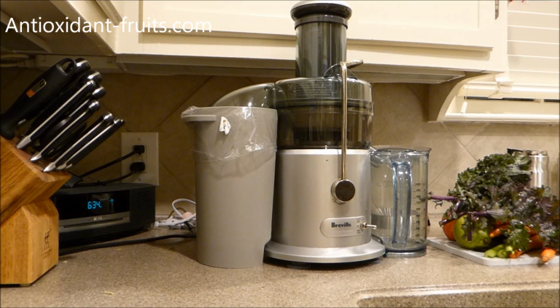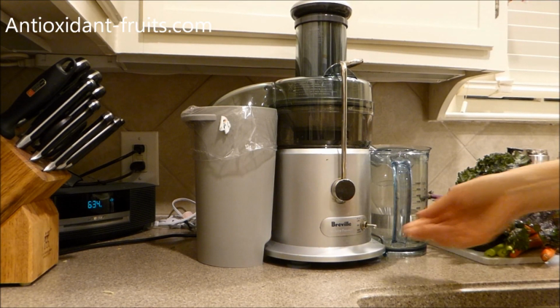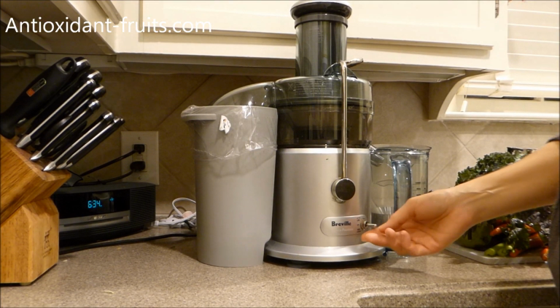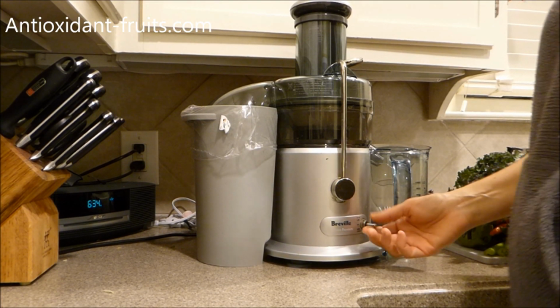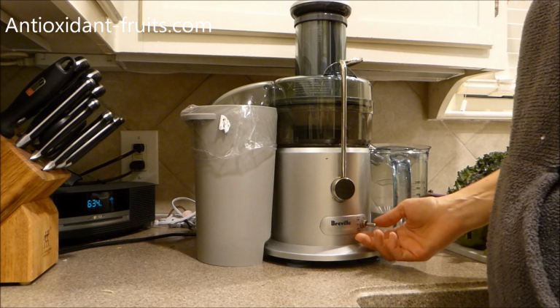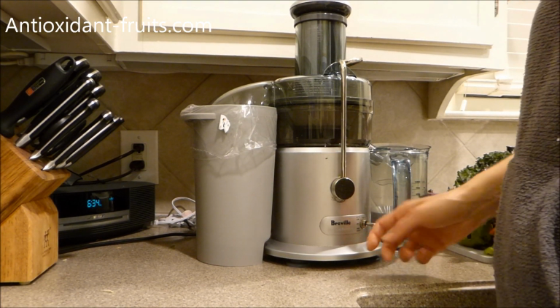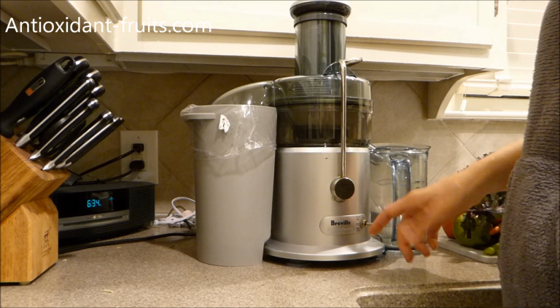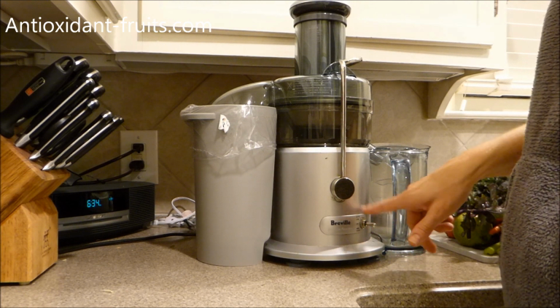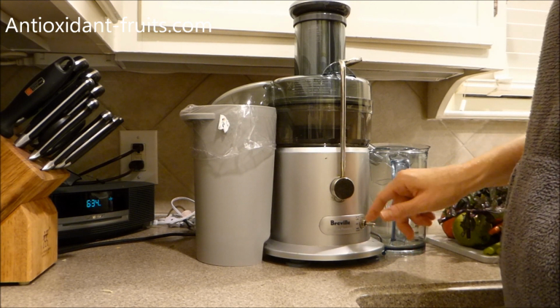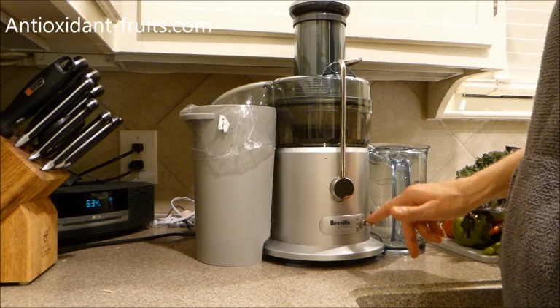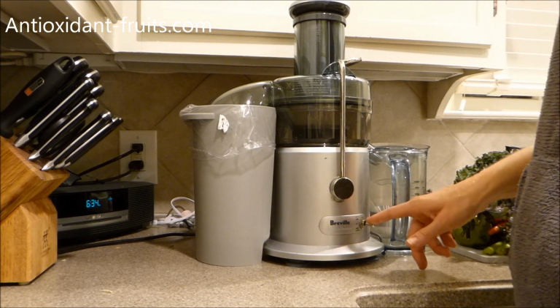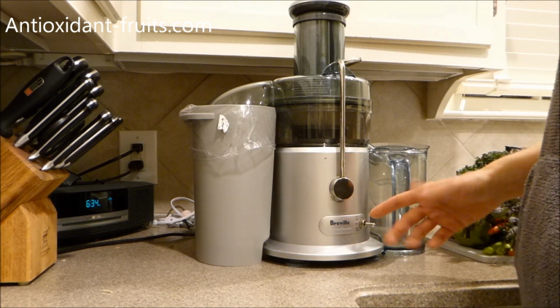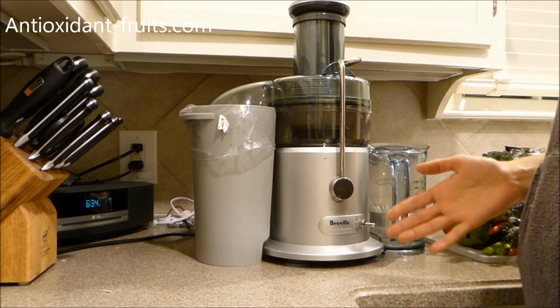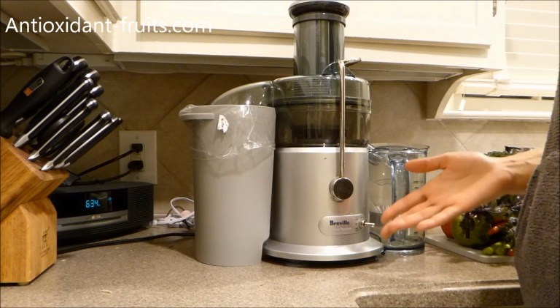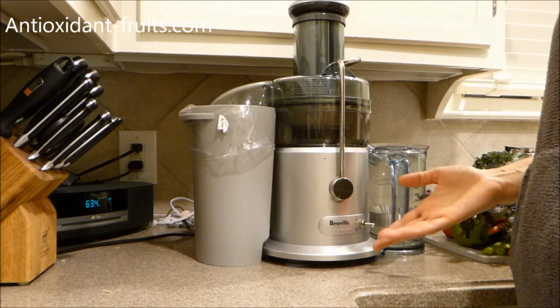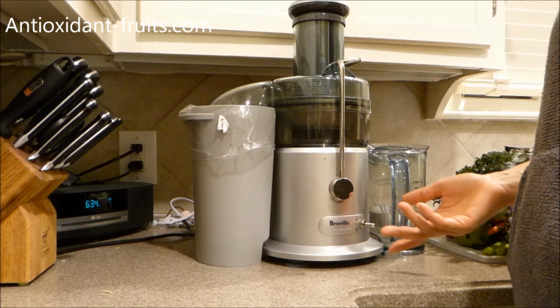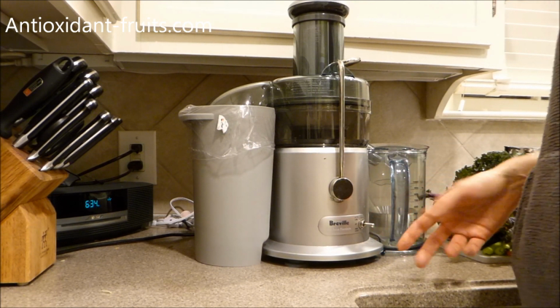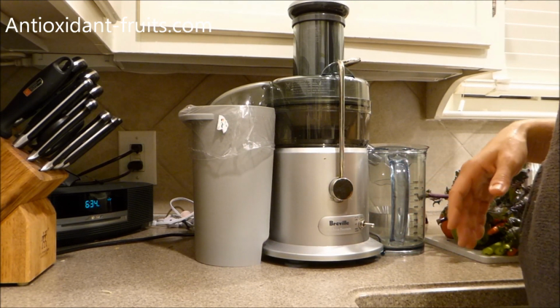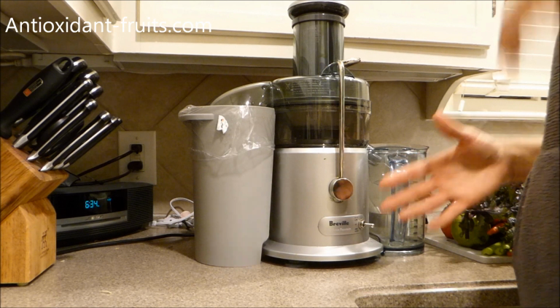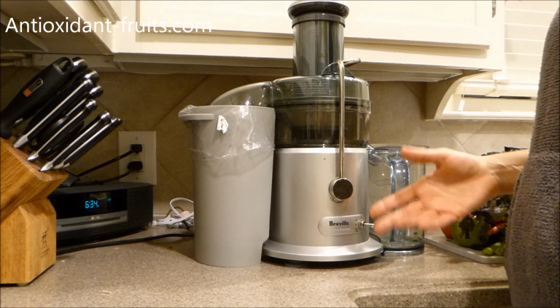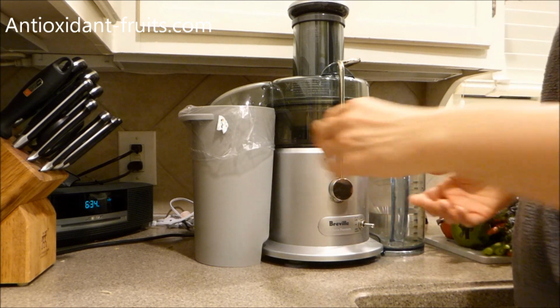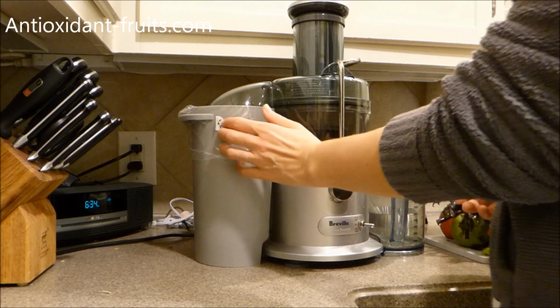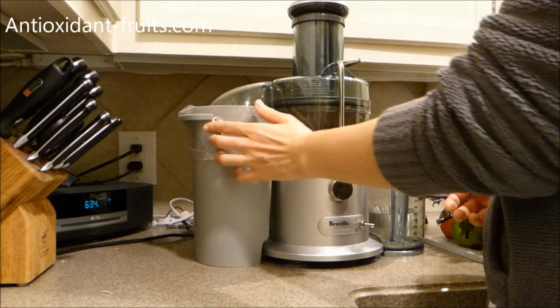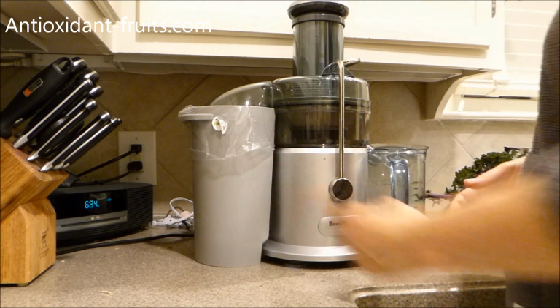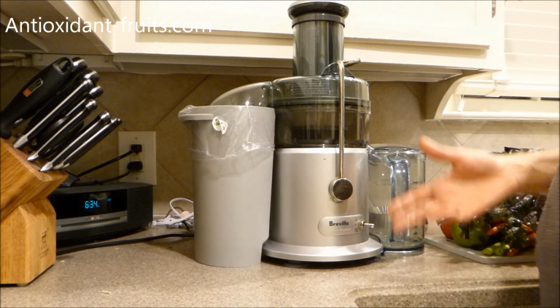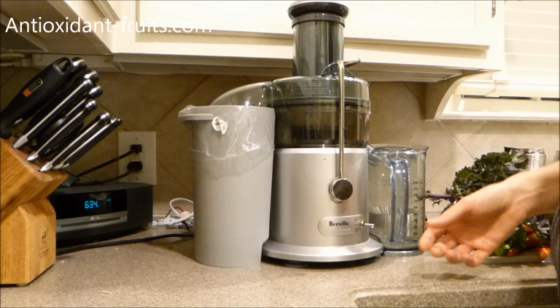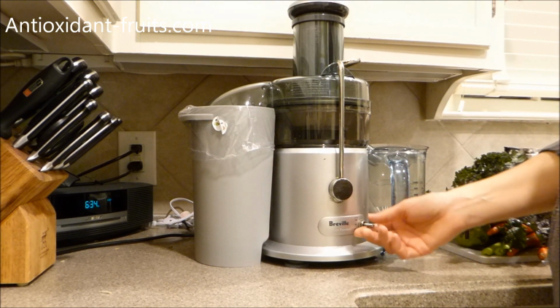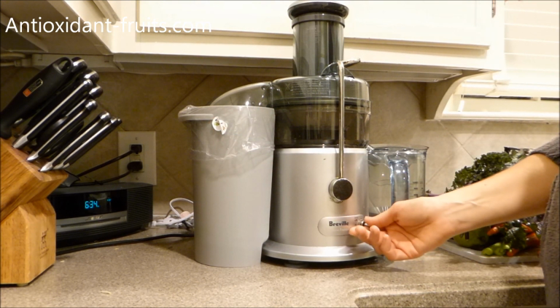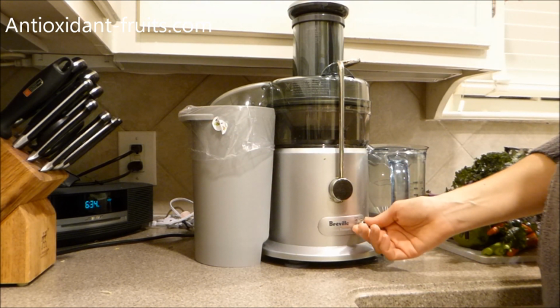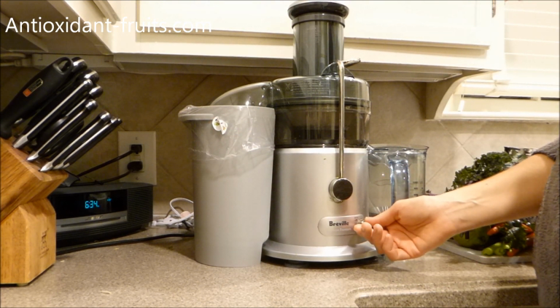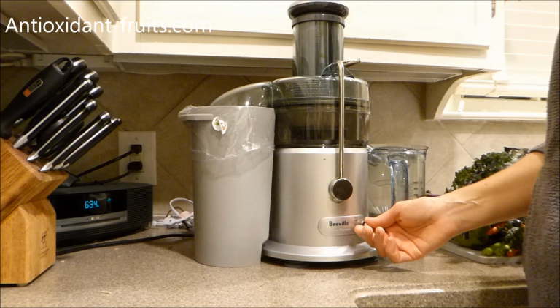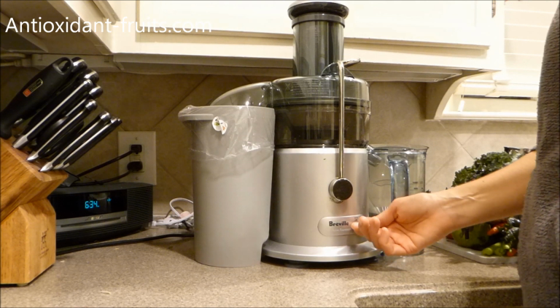I always run the juicer on high. There's a low setting that's for softer fruits and vegetables, but because I do this every night I usually just do it on high to get it finished.